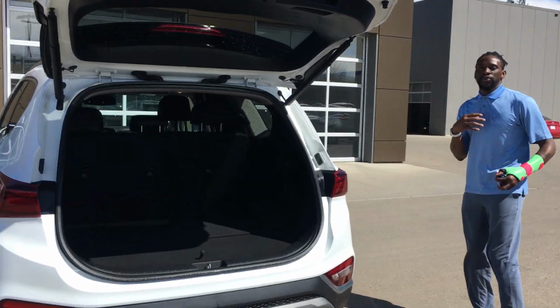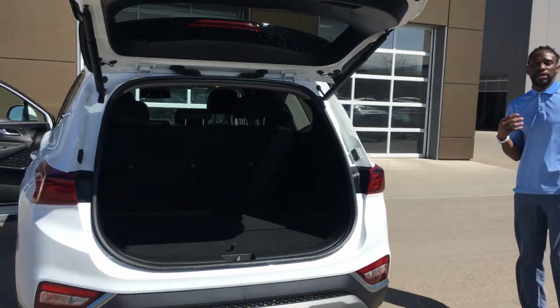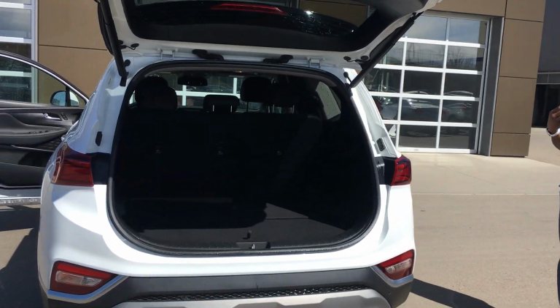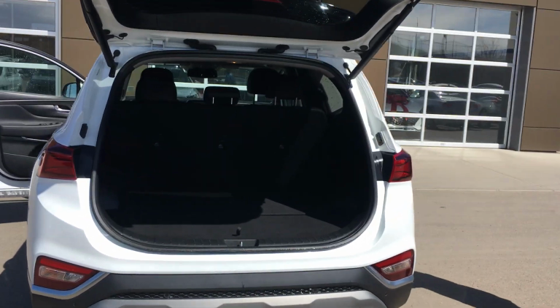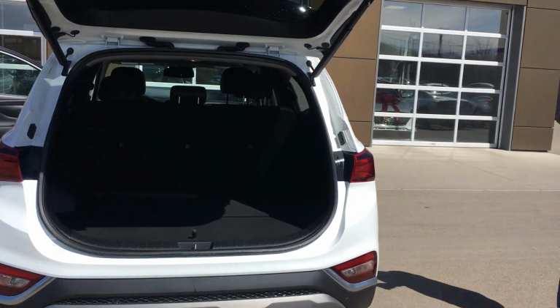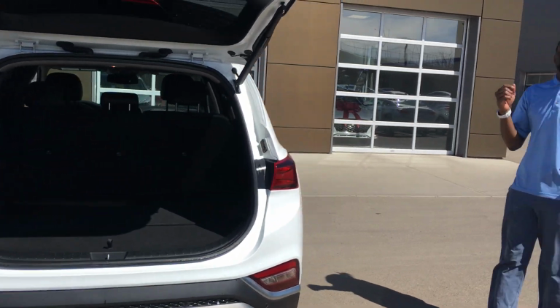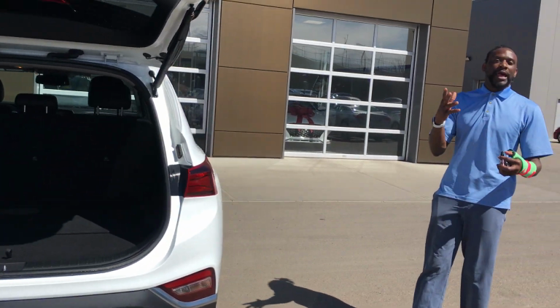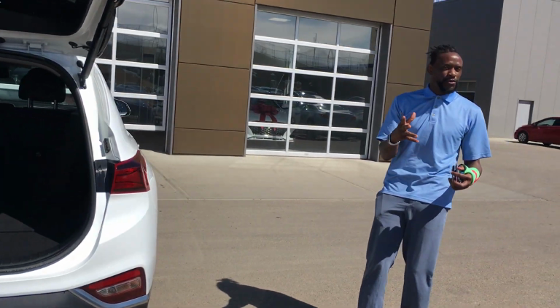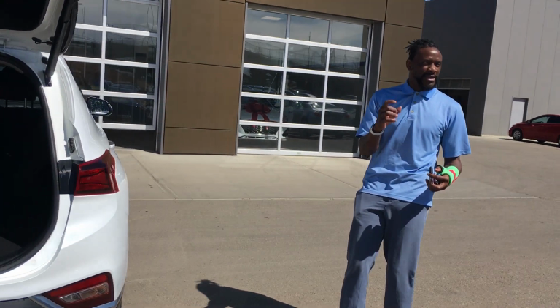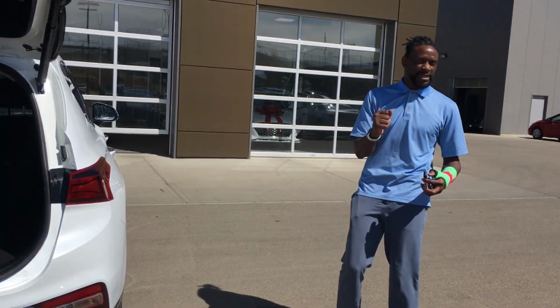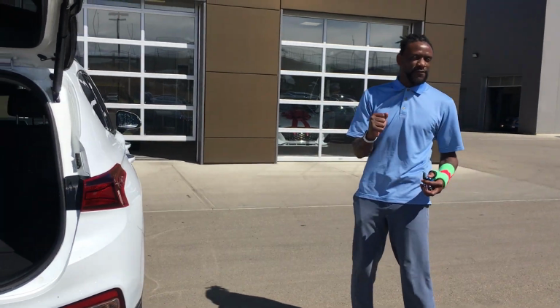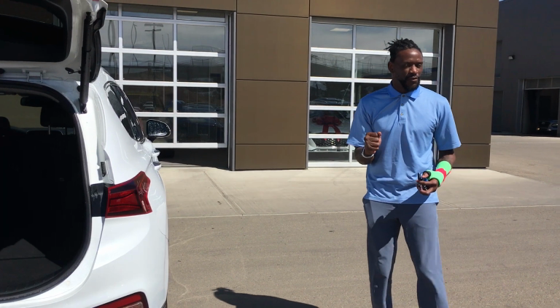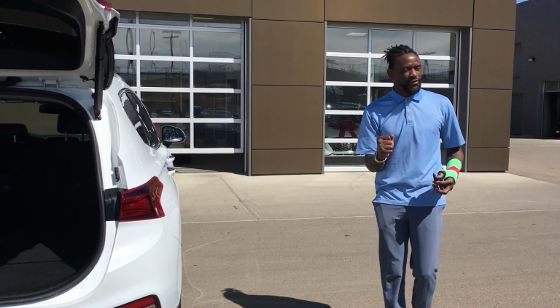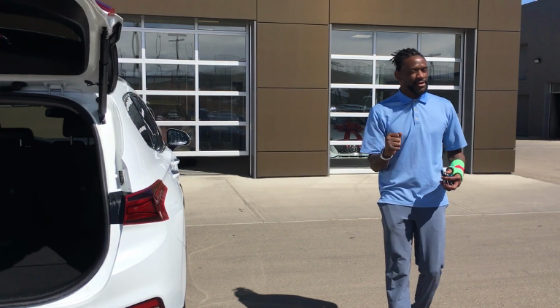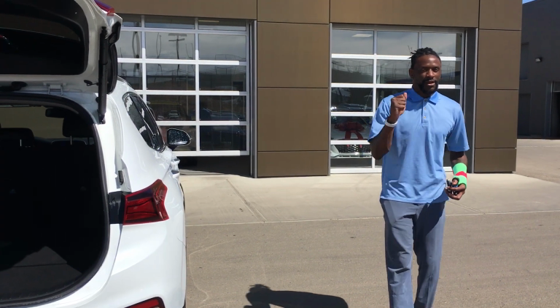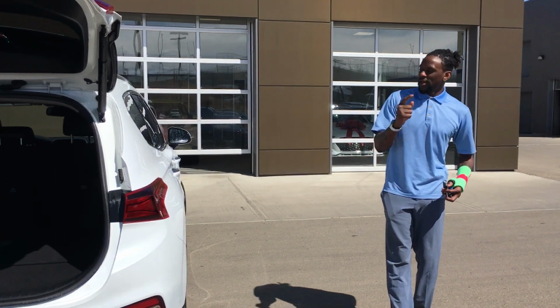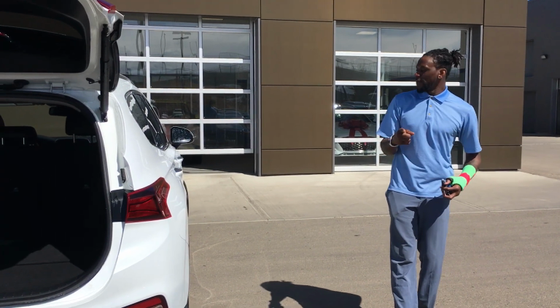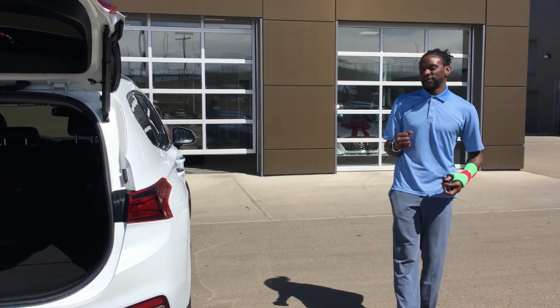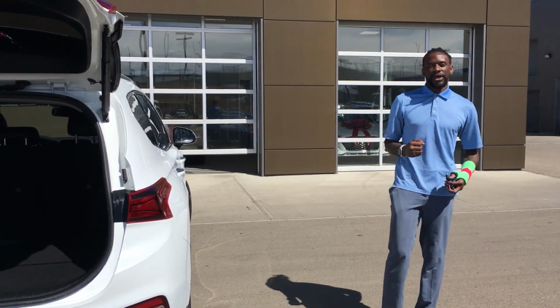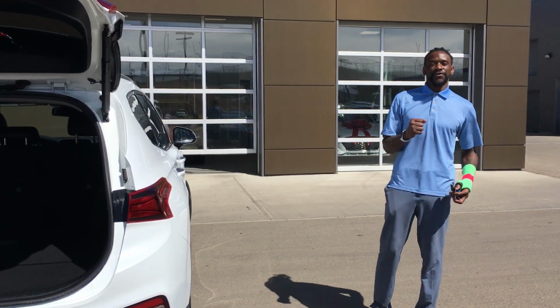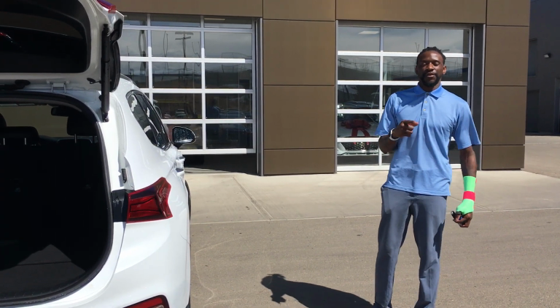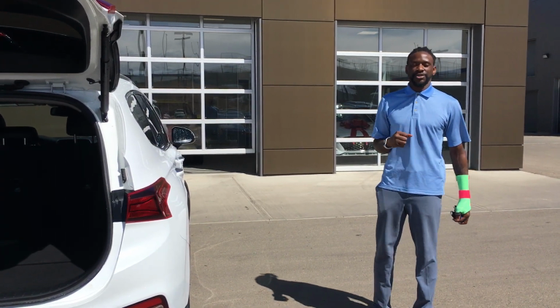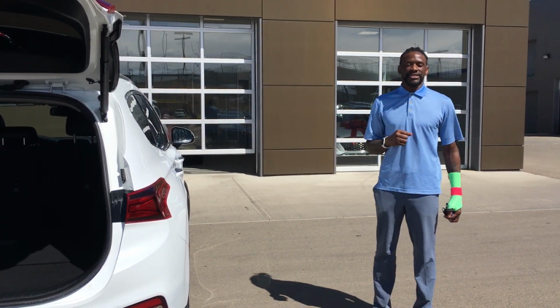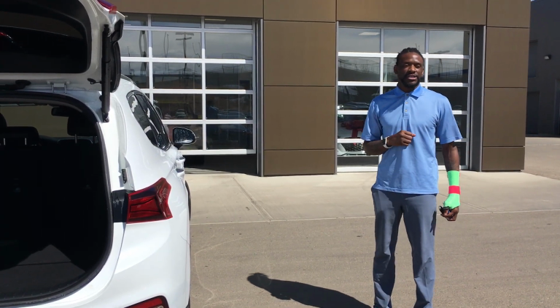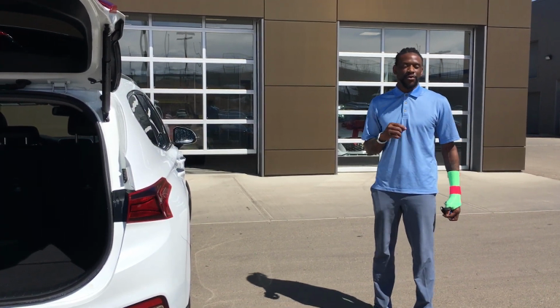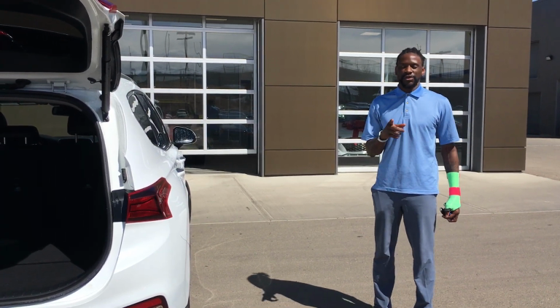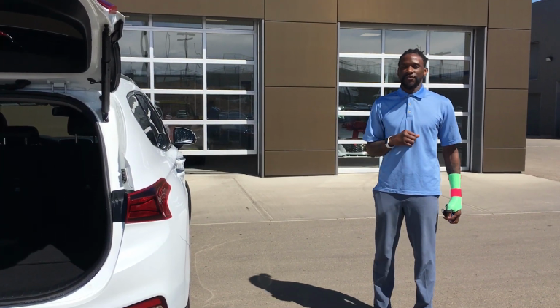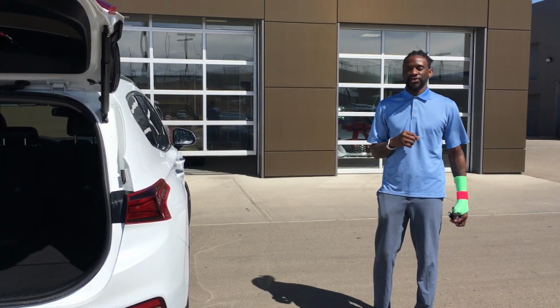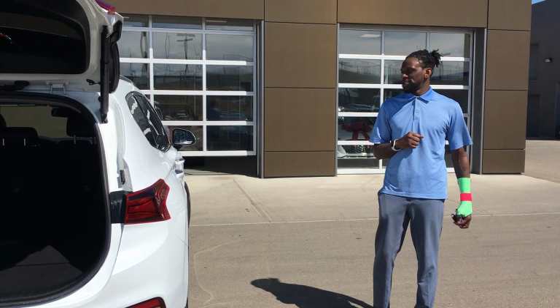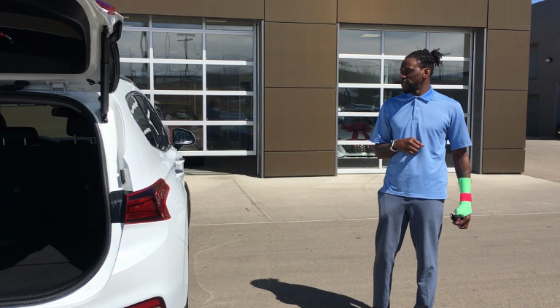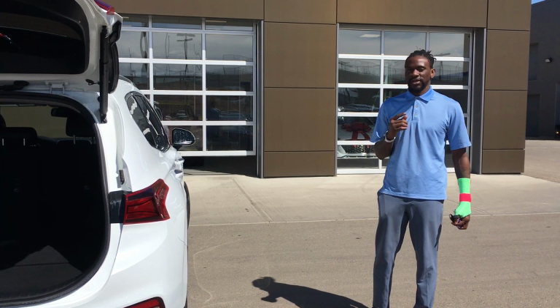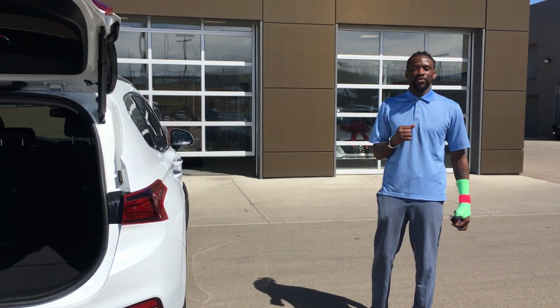I hope you can come on down and test drive this beautiful vehicle. If you have any questions, you can message me at 780-371-3700. Thank you.